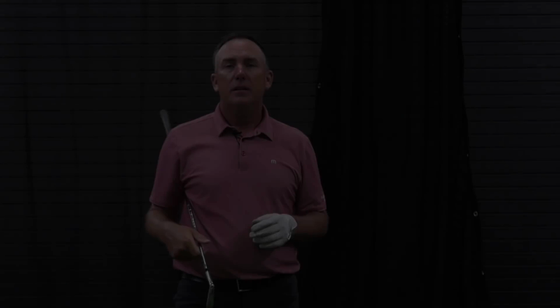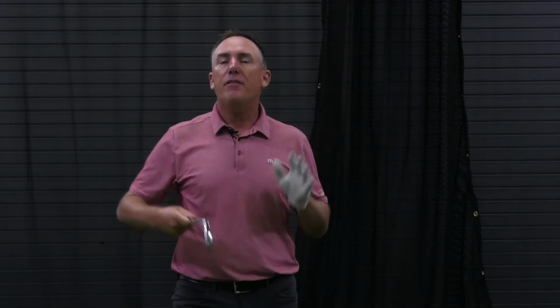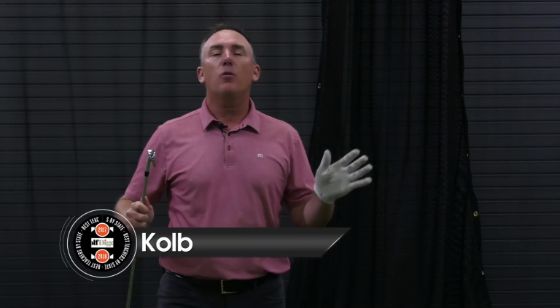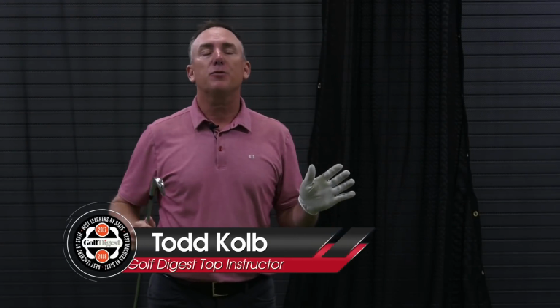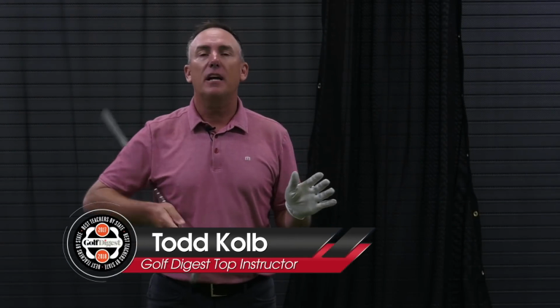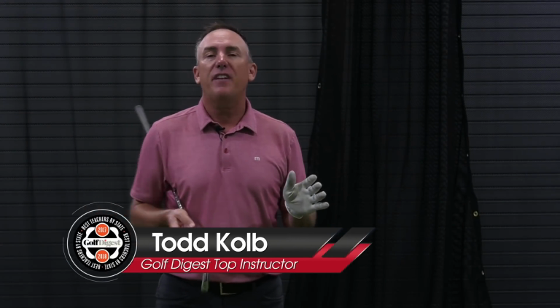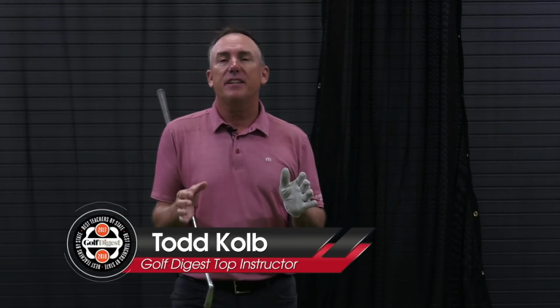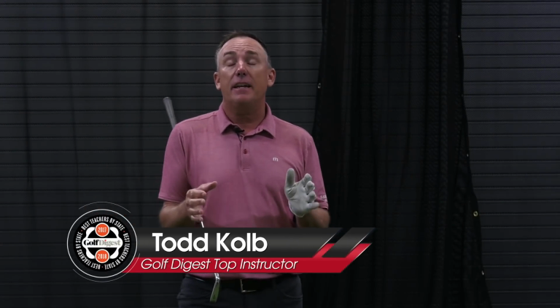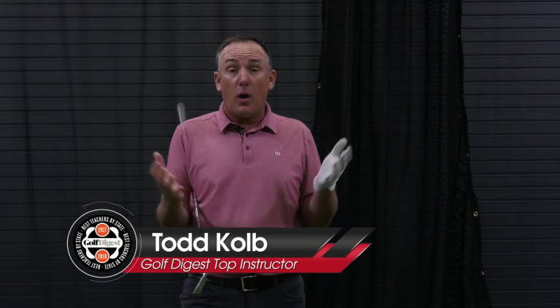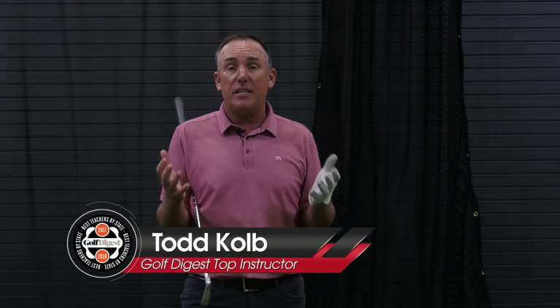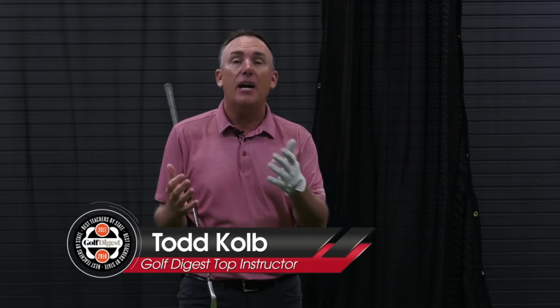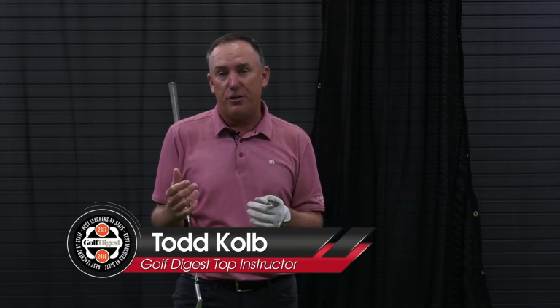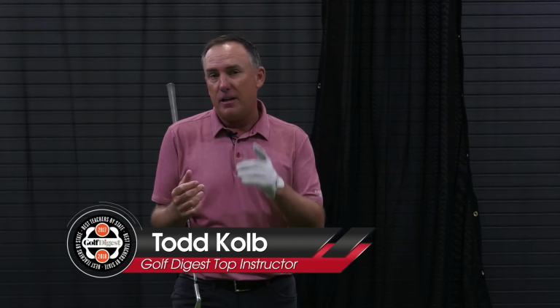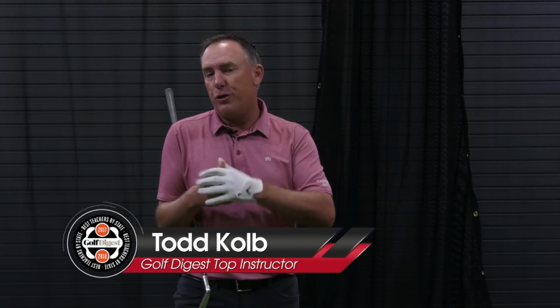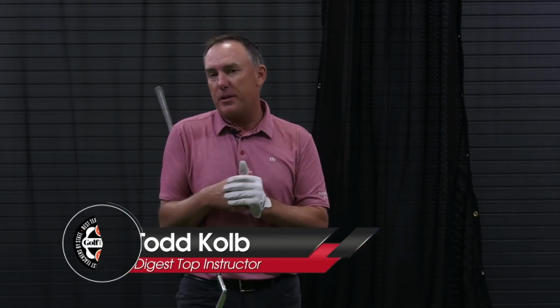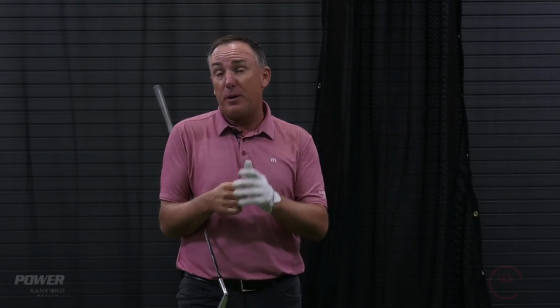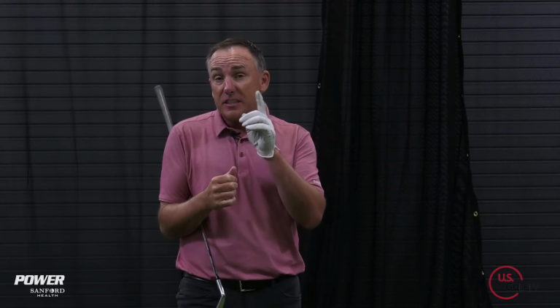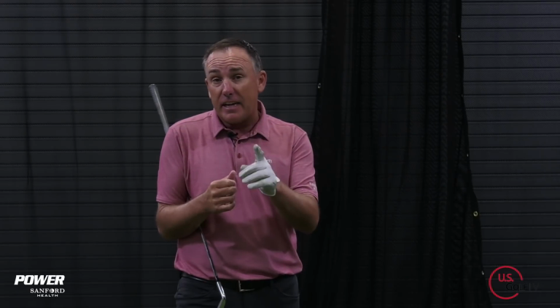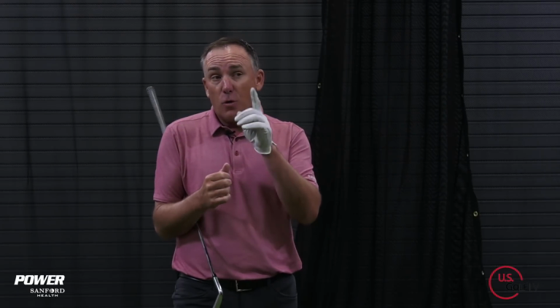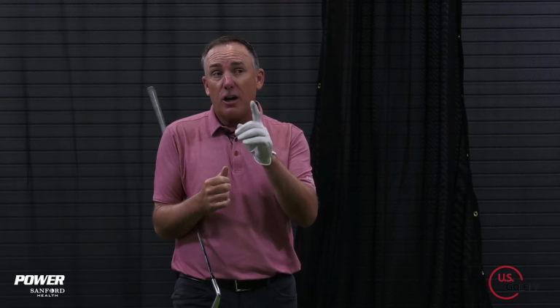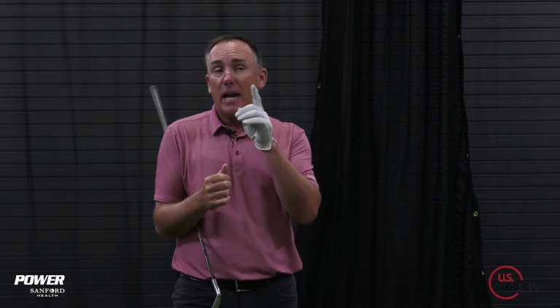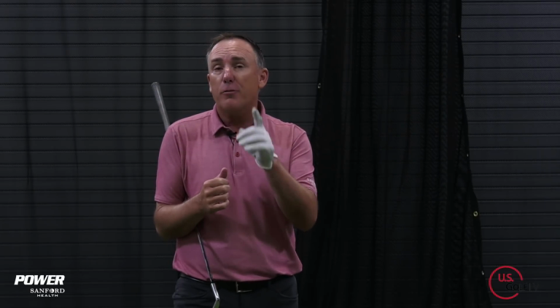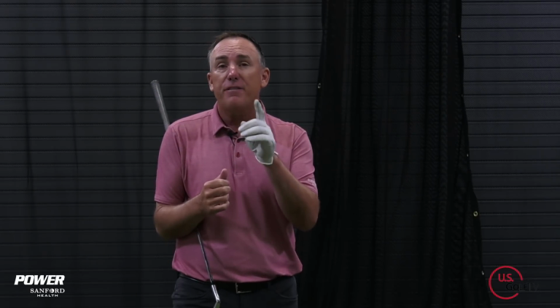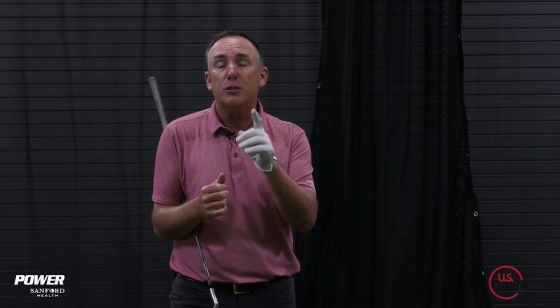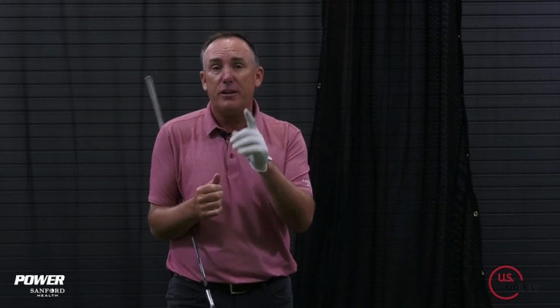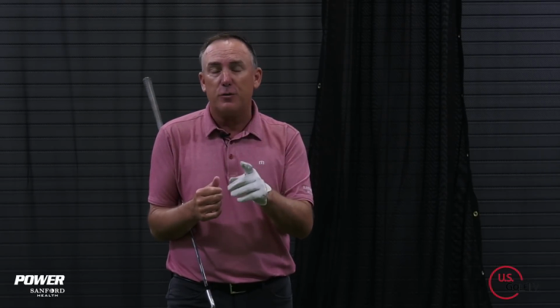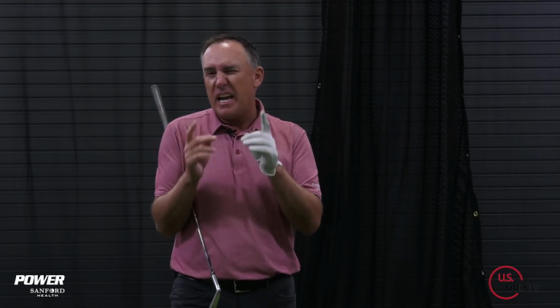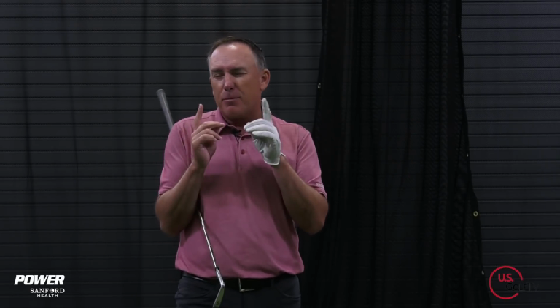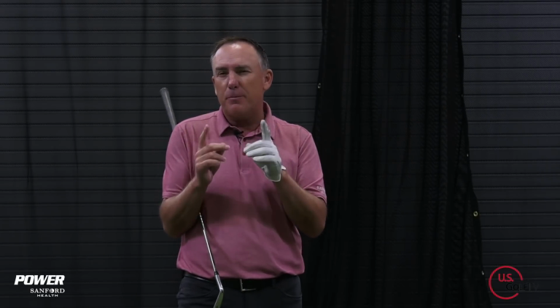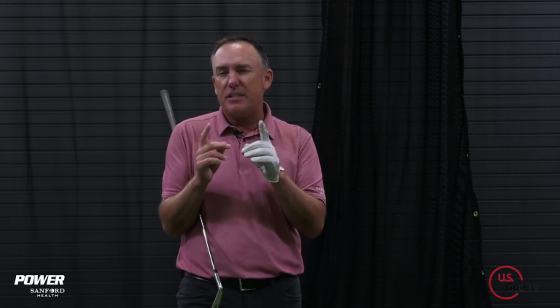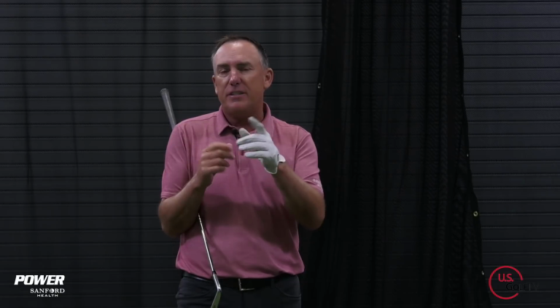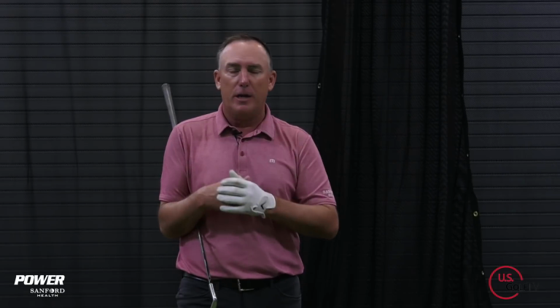Everybody wants to swing the club as fast as they can. The question is, how do I do that? Well, you've come to the right place because today we're going to talk about how to make a full speed golf swing and a couple simple easy ways to do it.